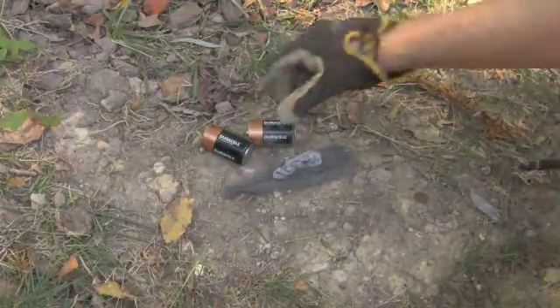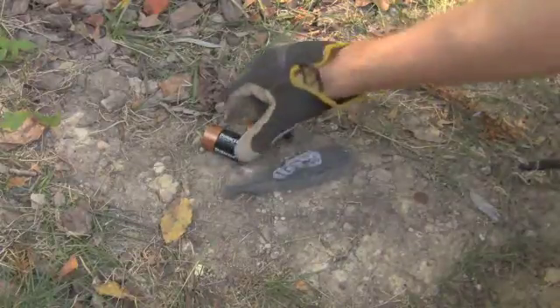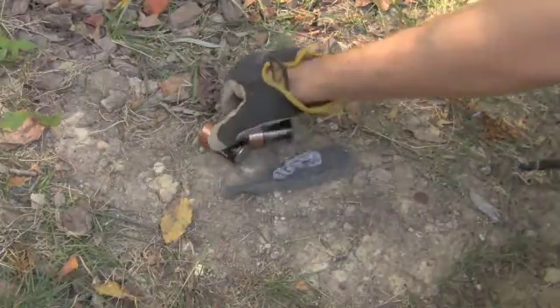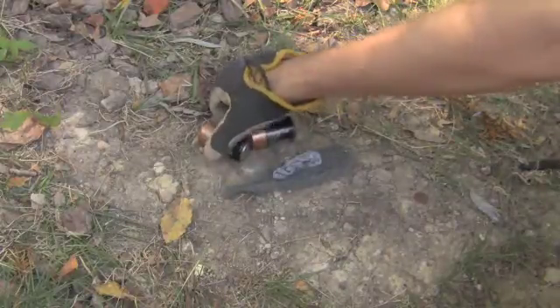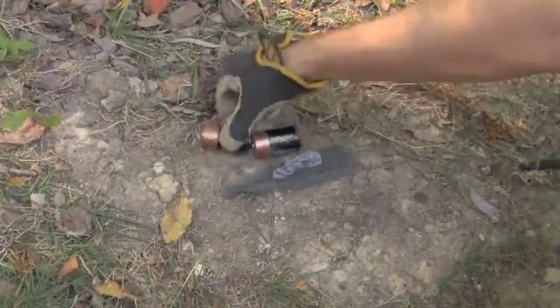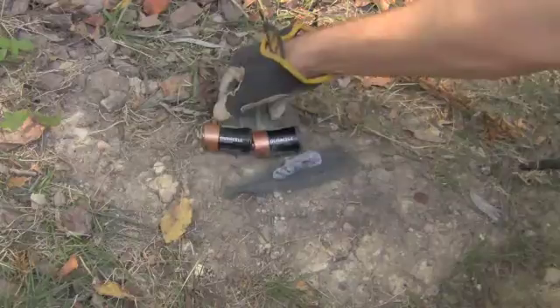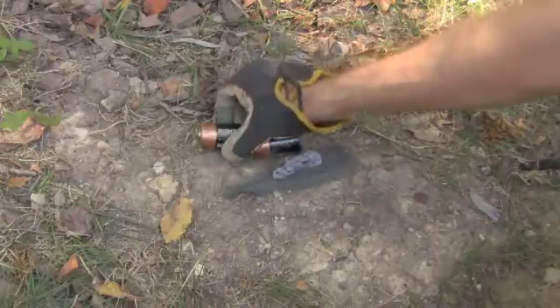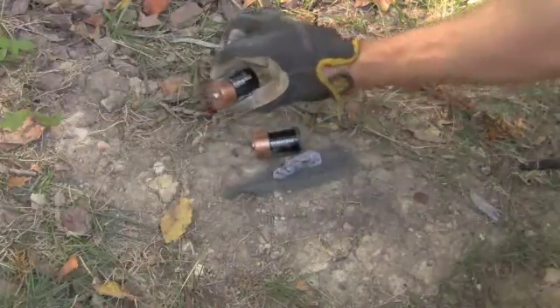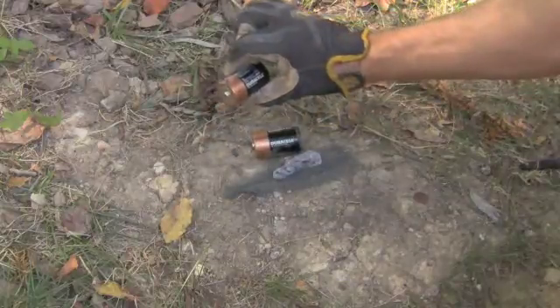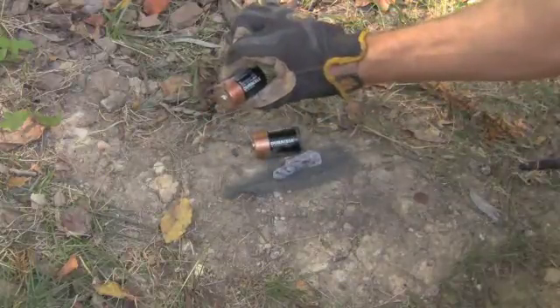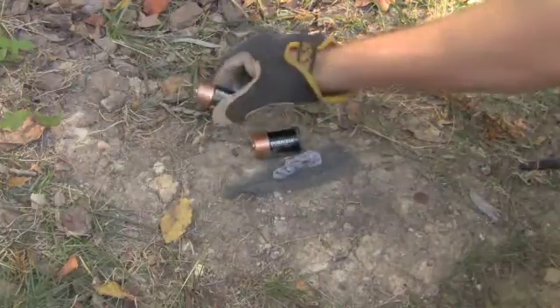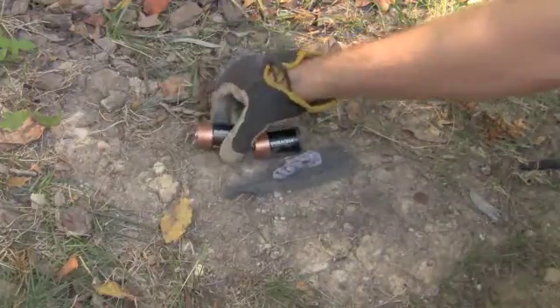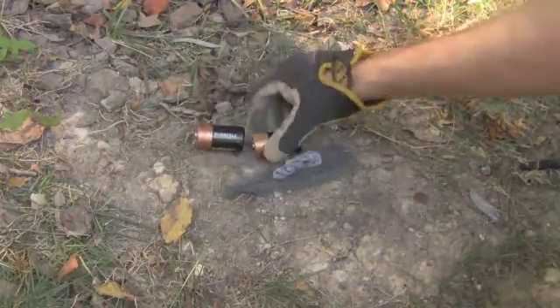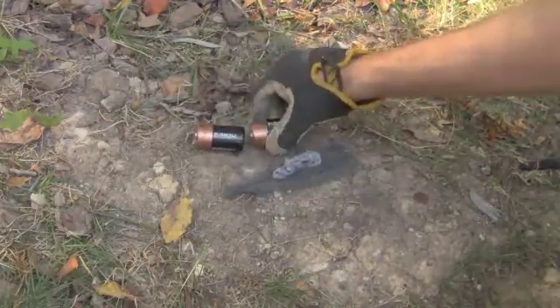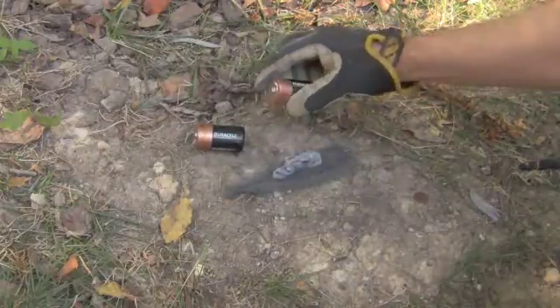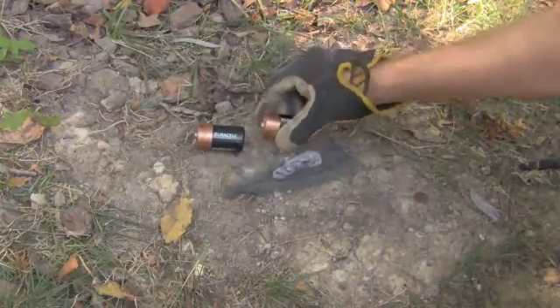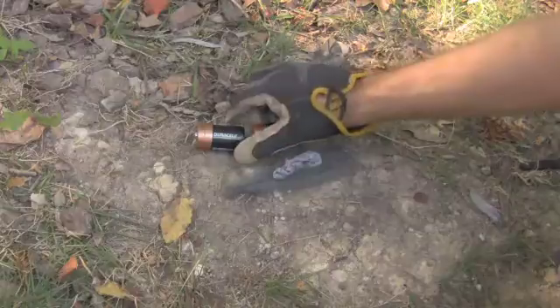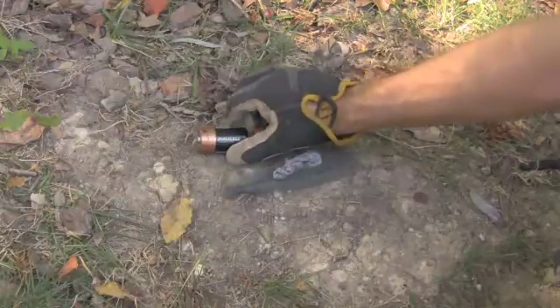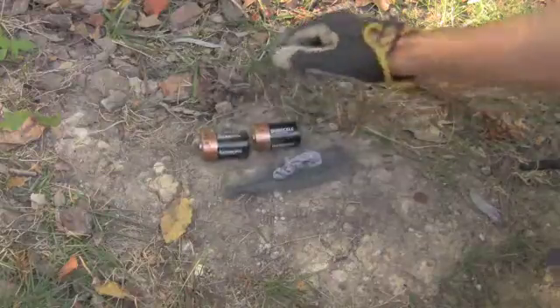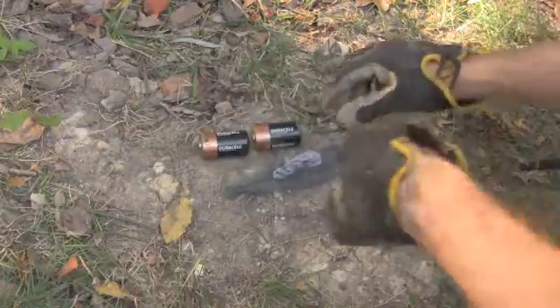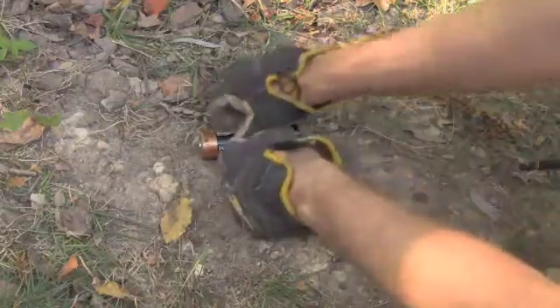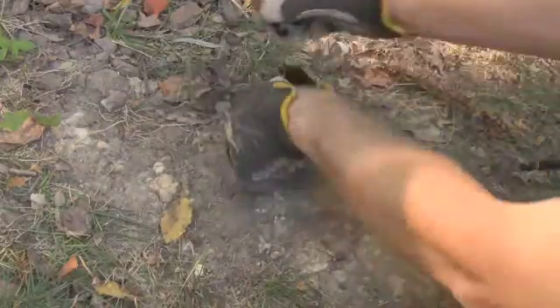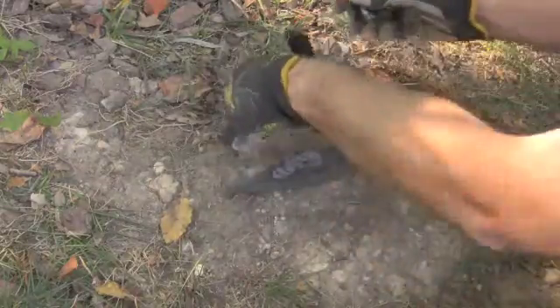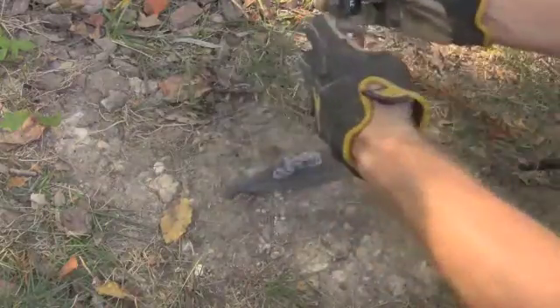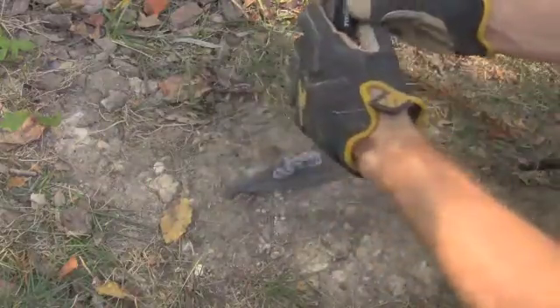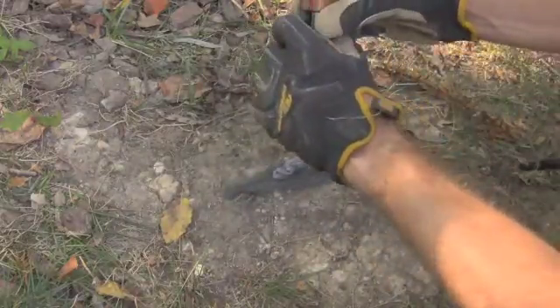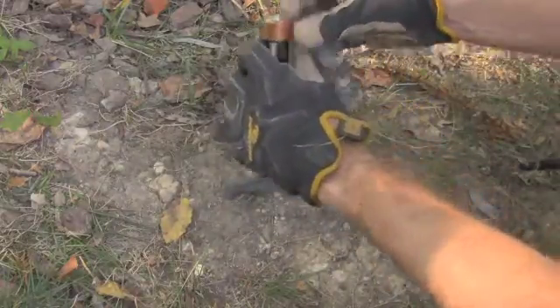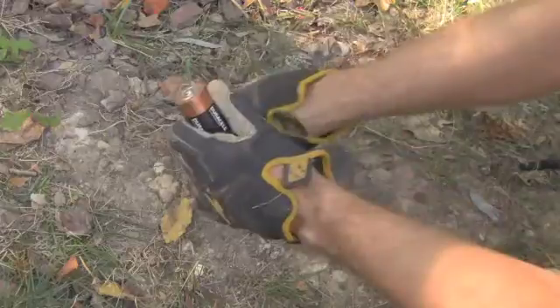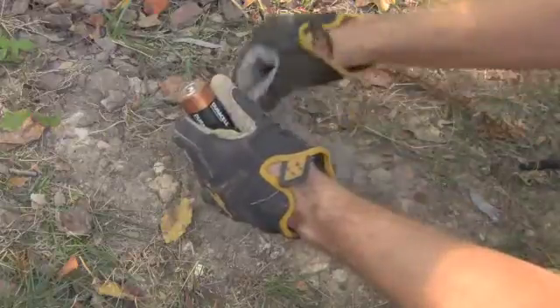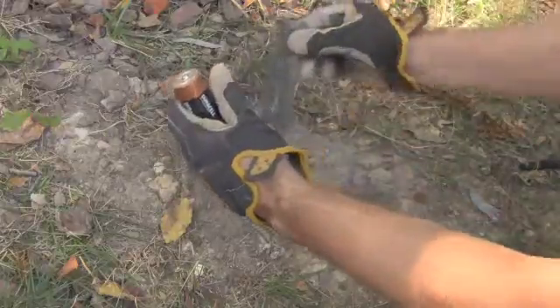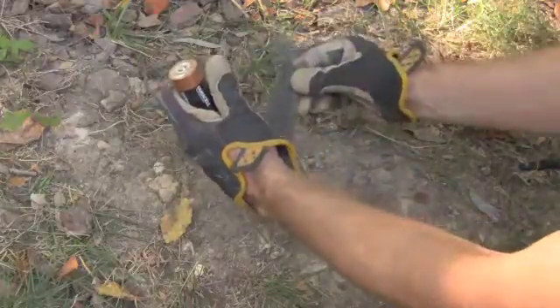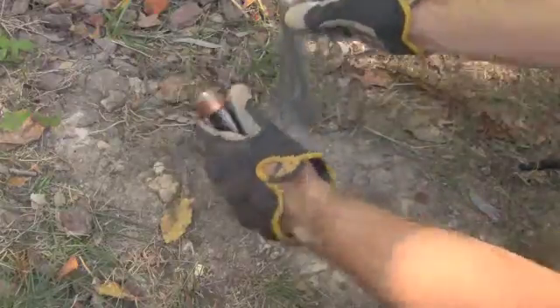In this case we're using two D-cell batteries. A car battery would work — any kind of battery that you can put together that's going to generate enough power, and it doesn't have to be much. A car battery is a little overkill, but if that's all you got.